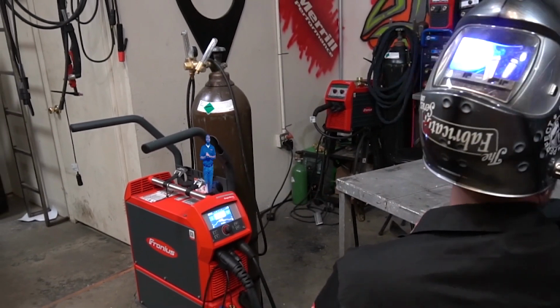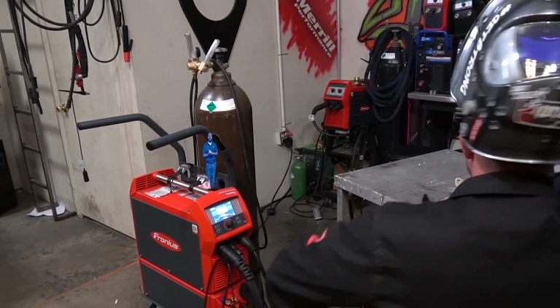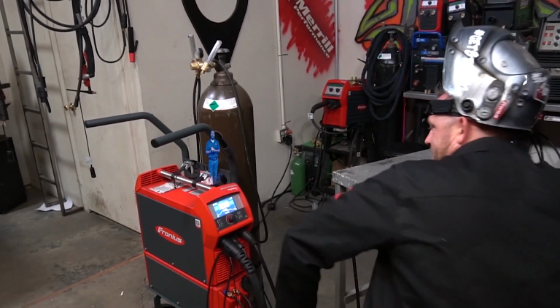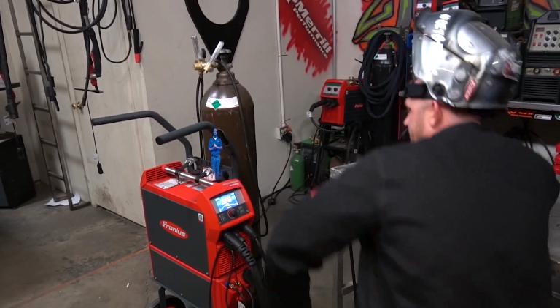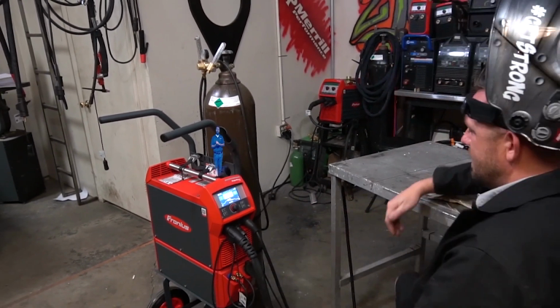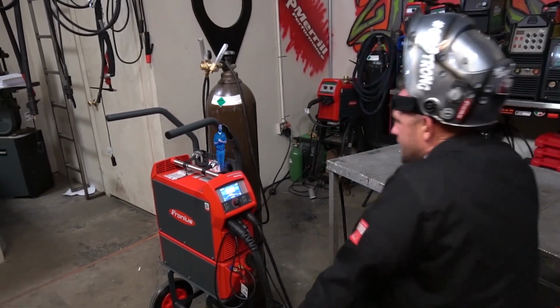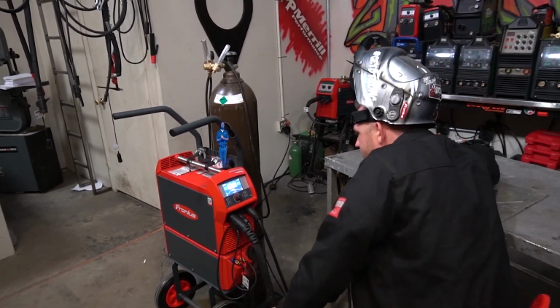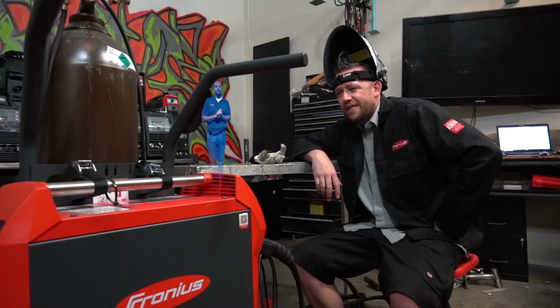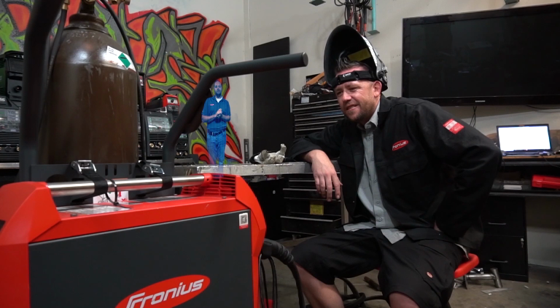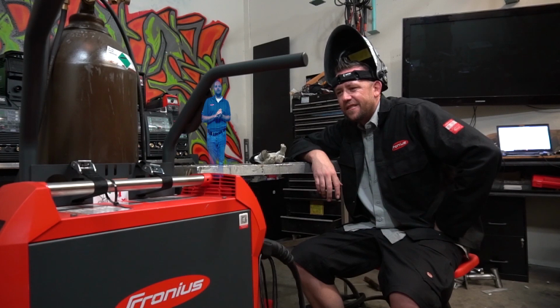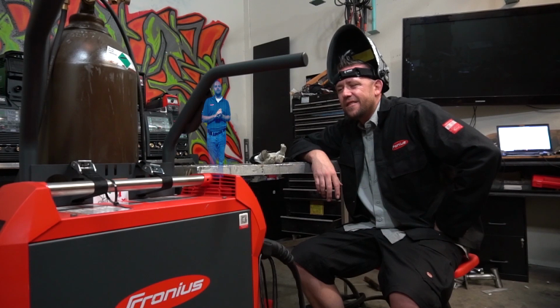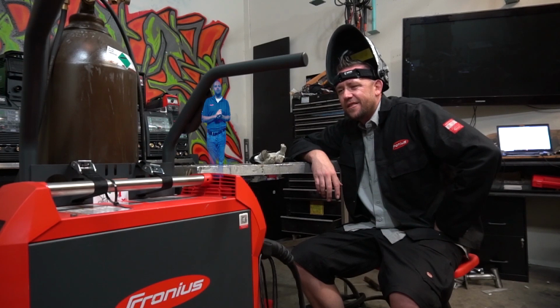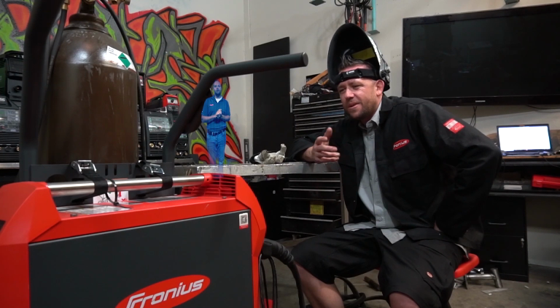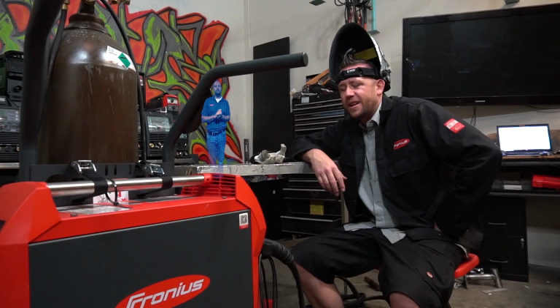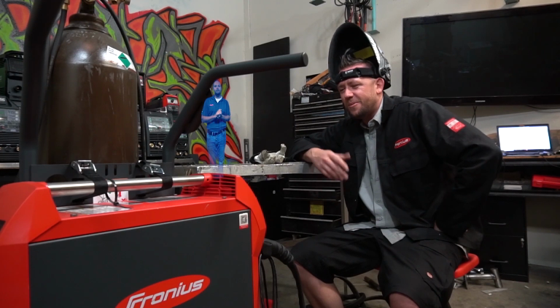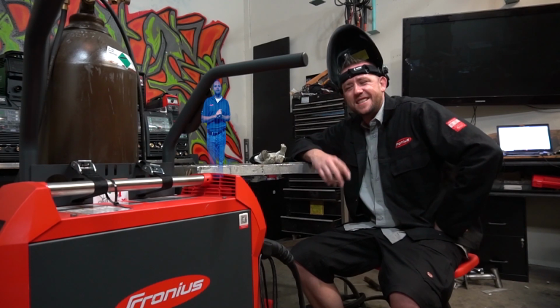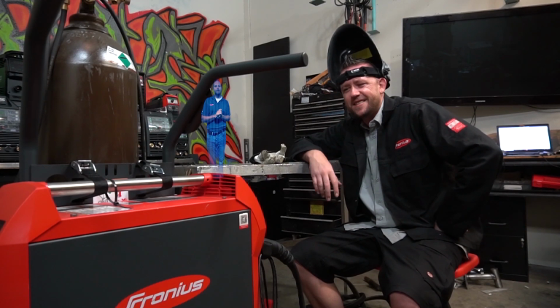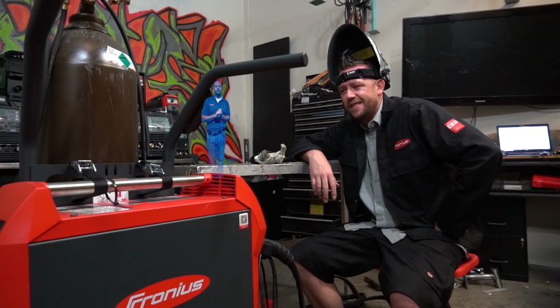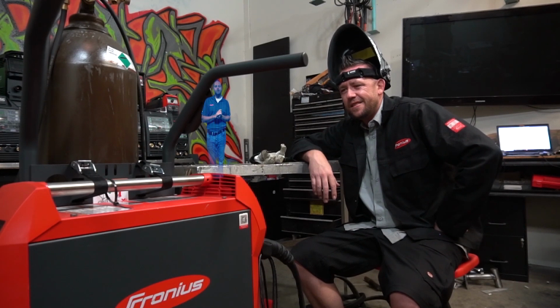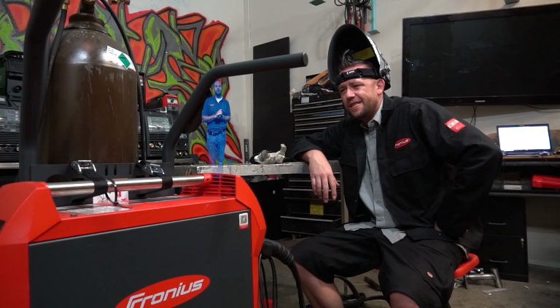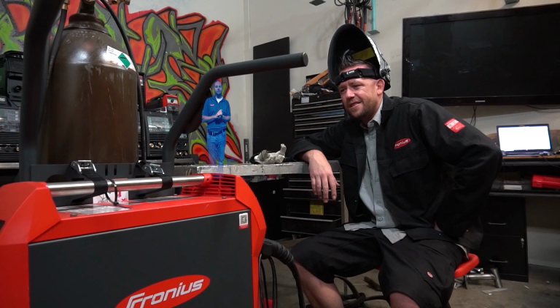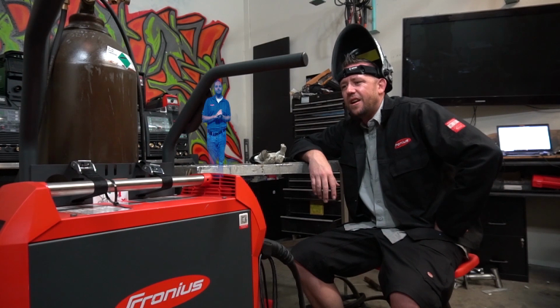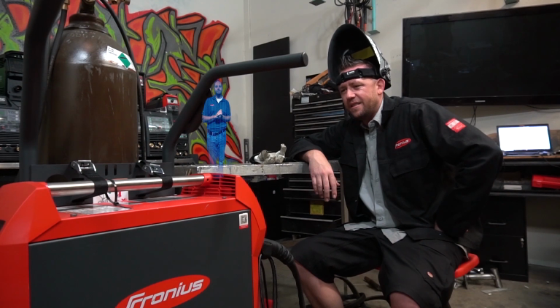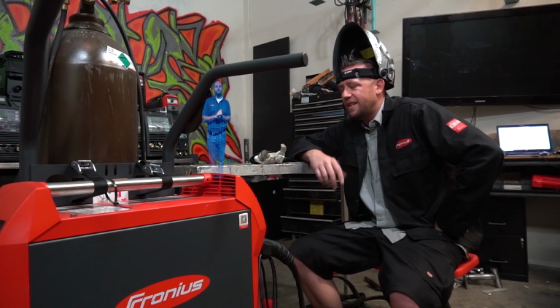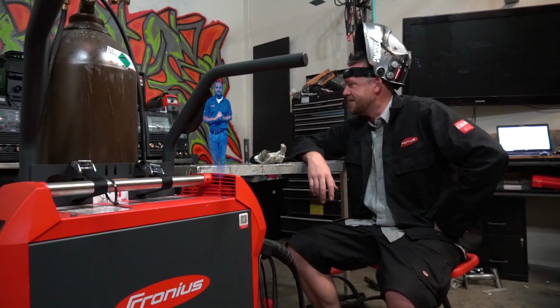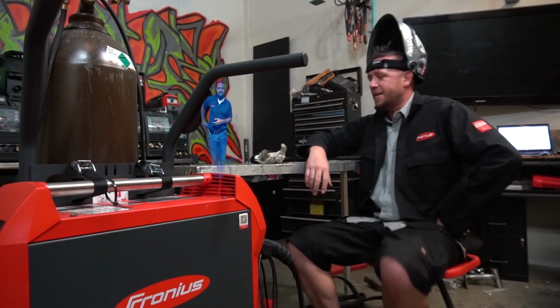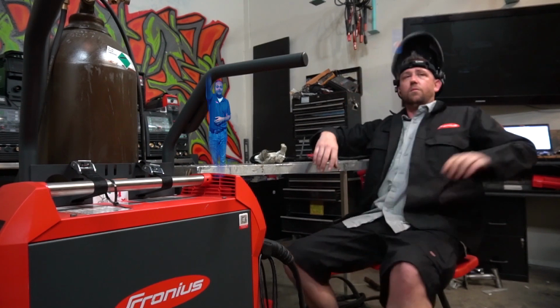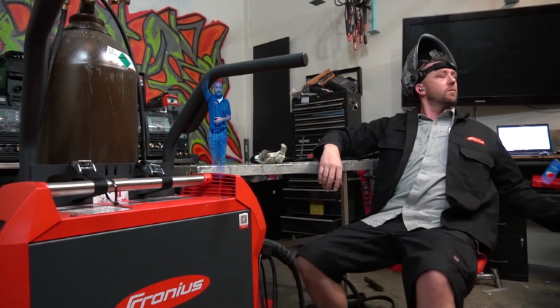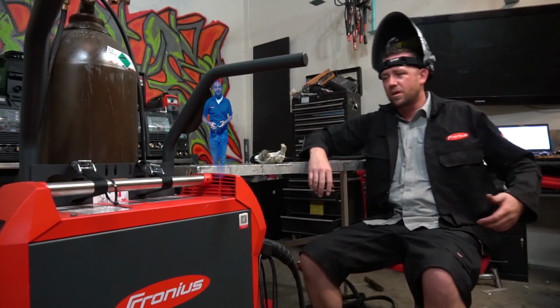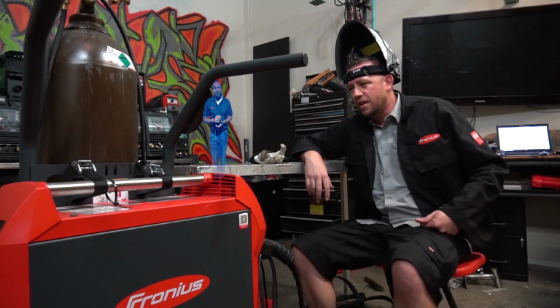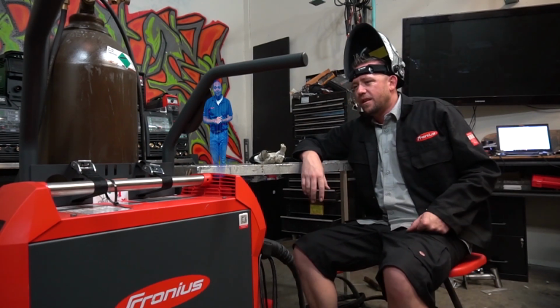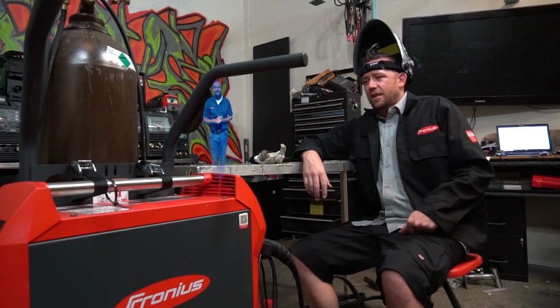Based on the iTADS, you need to change your torch angle from 14.6 degrees to 14.1 degrees. What's an iTADS? An internal torch angle detection system. You've got to change your torch angle.